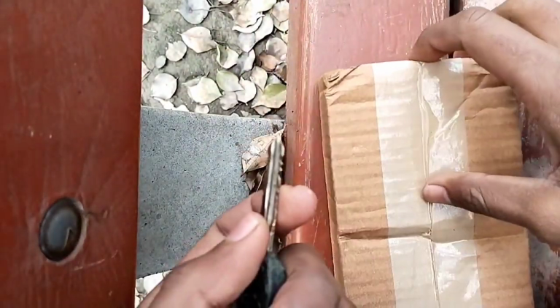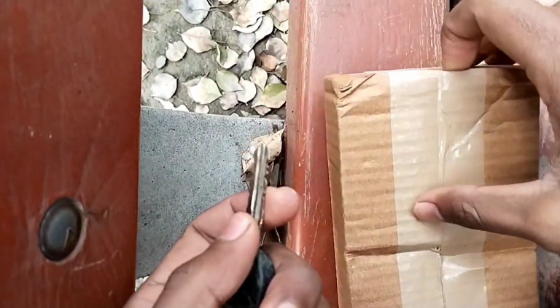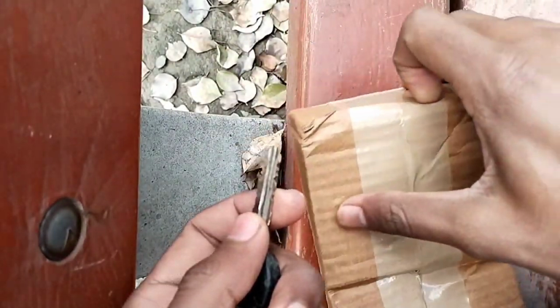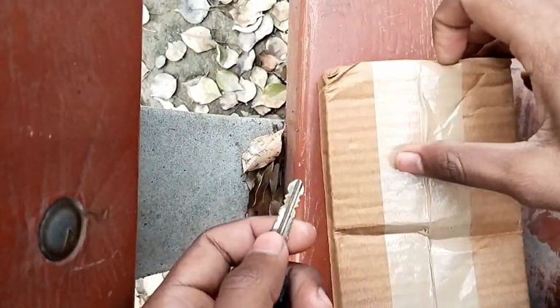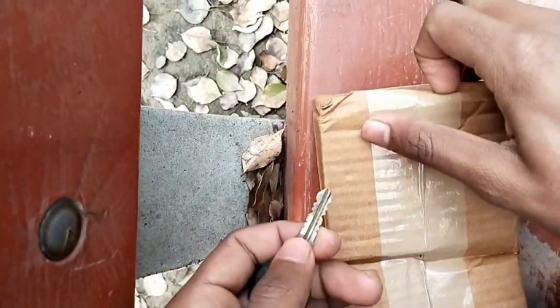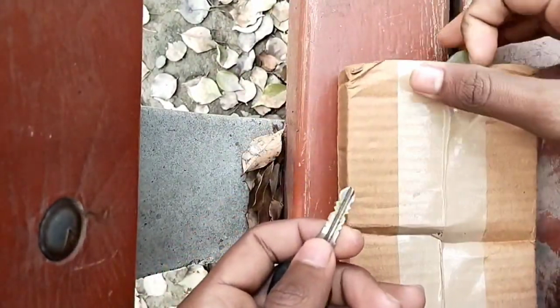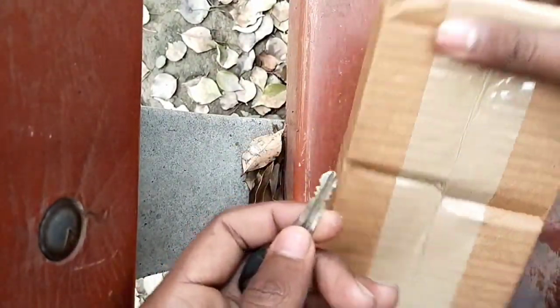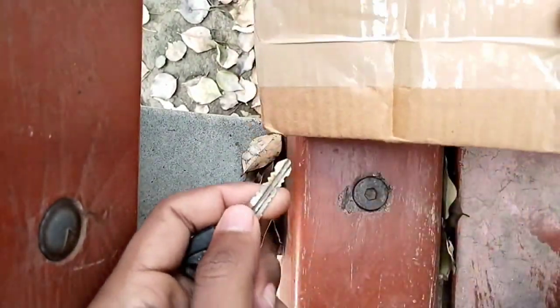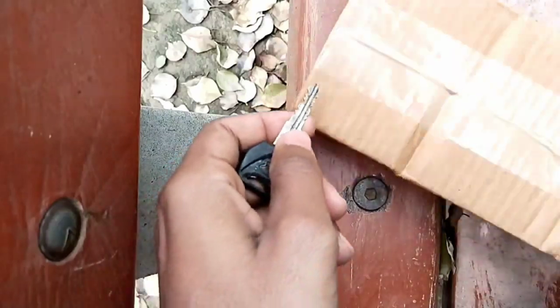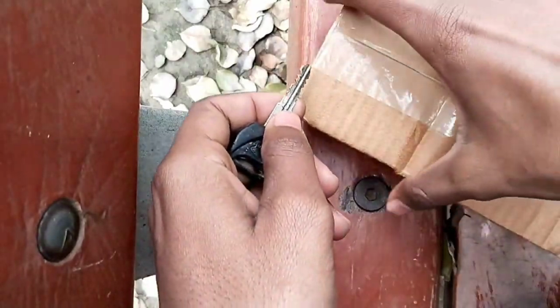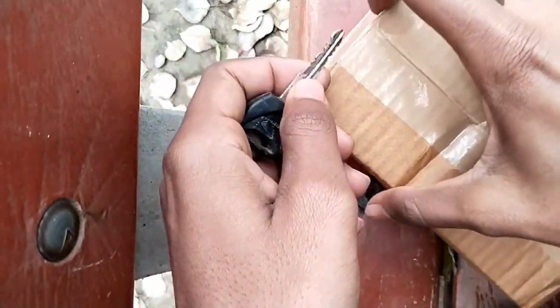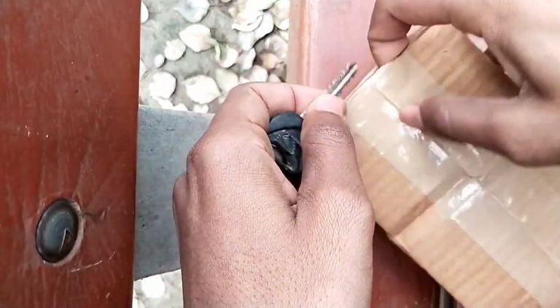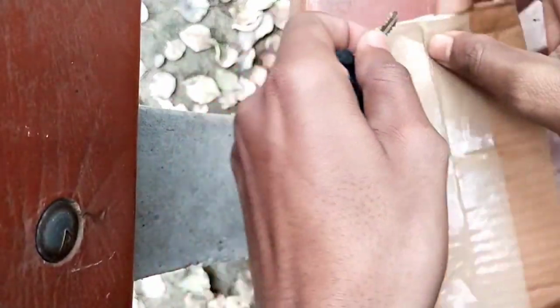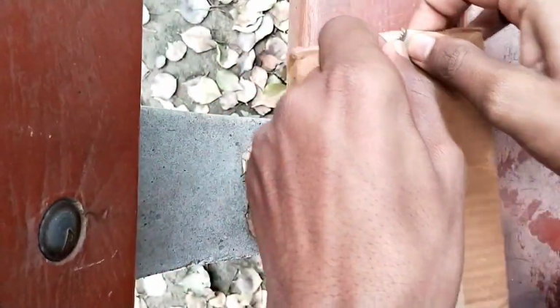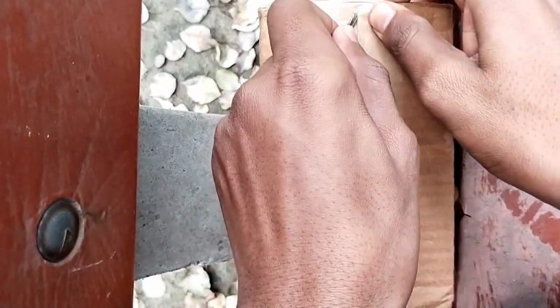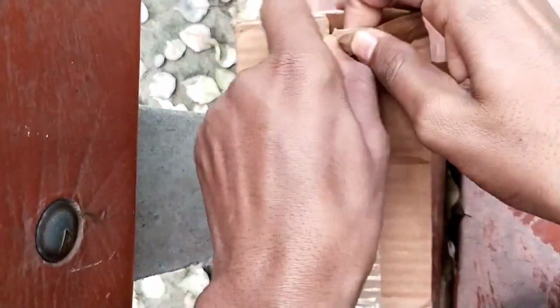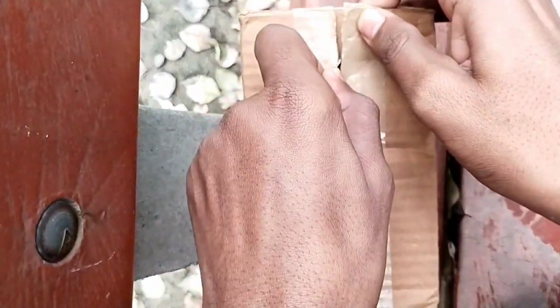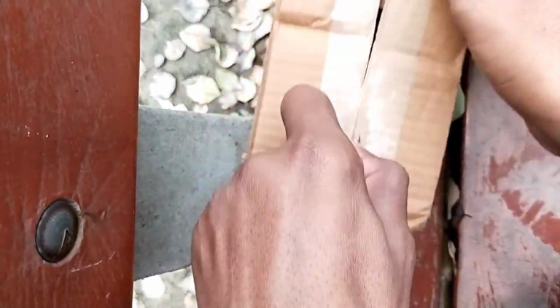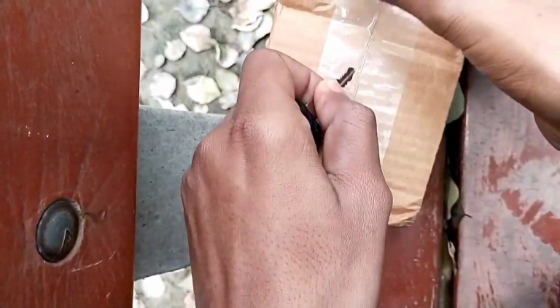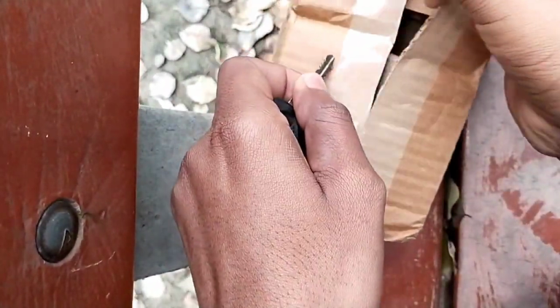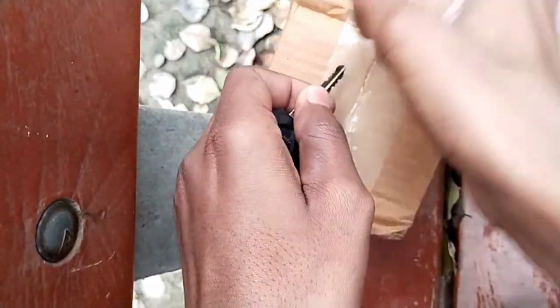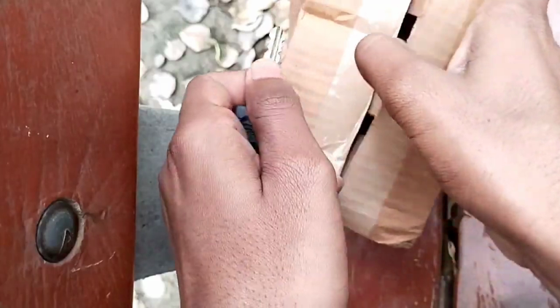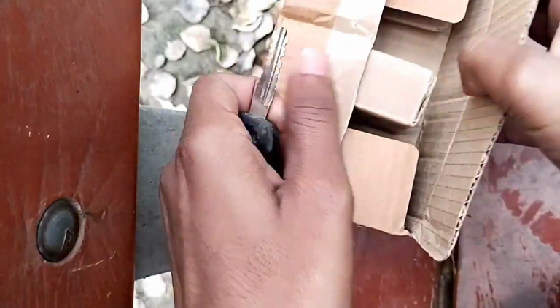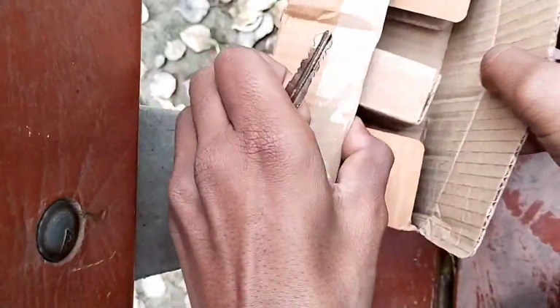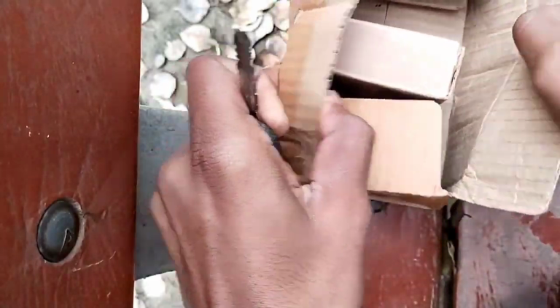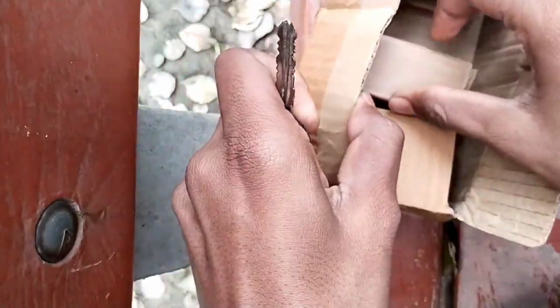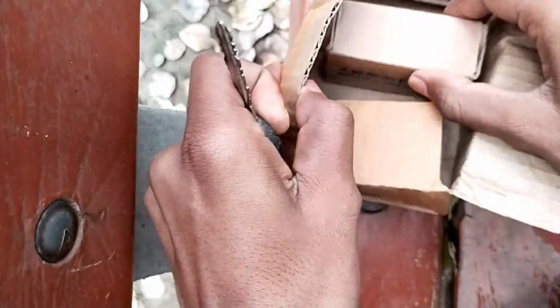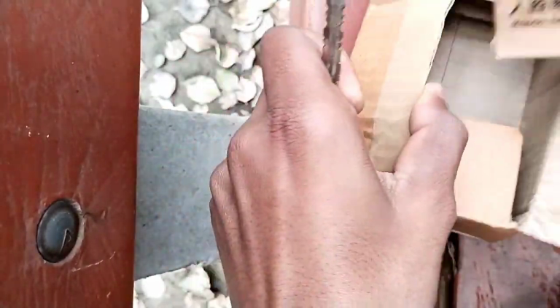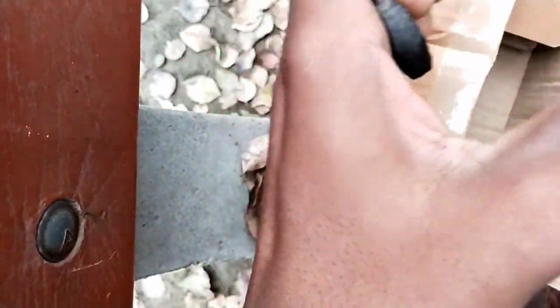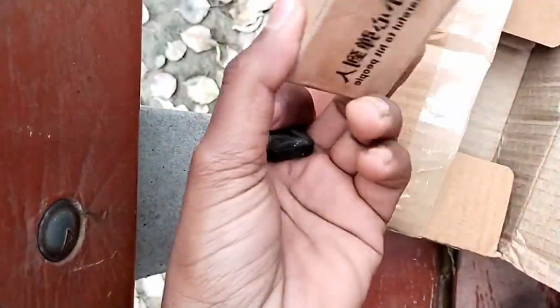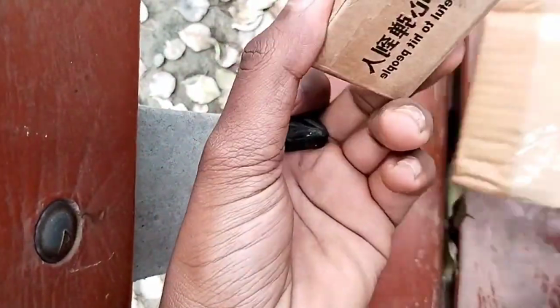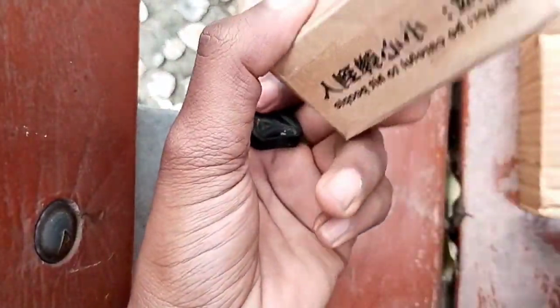I don't have any cutter. Let's open it. There is a box here.